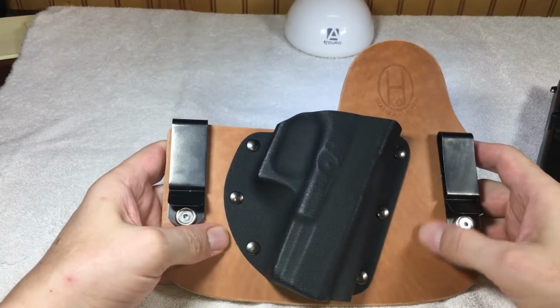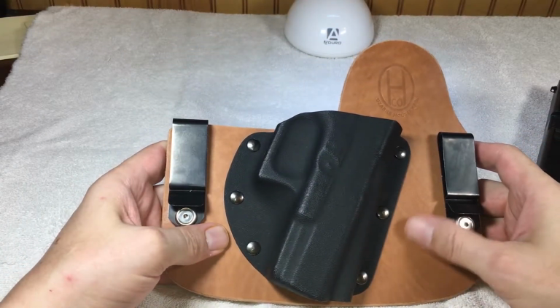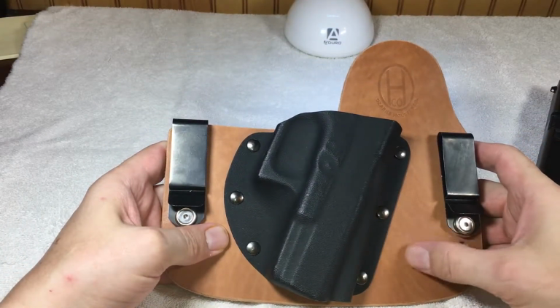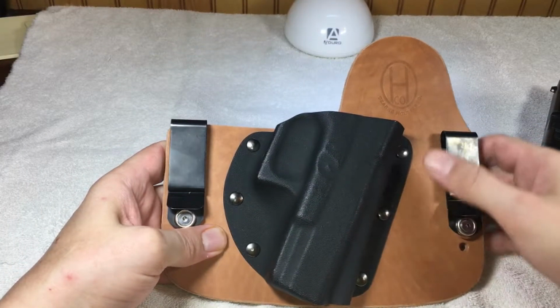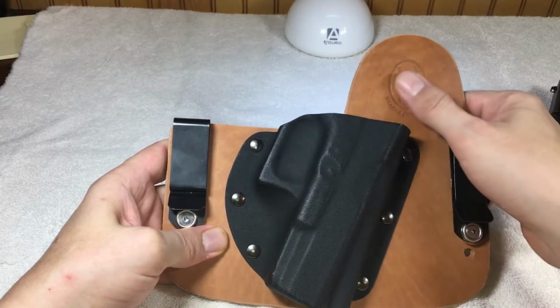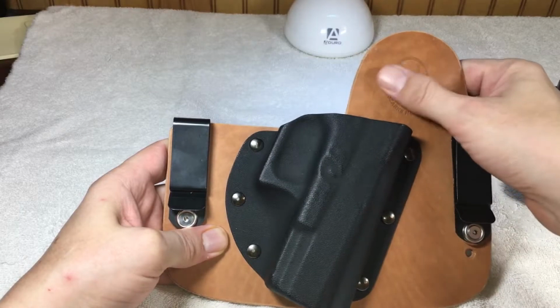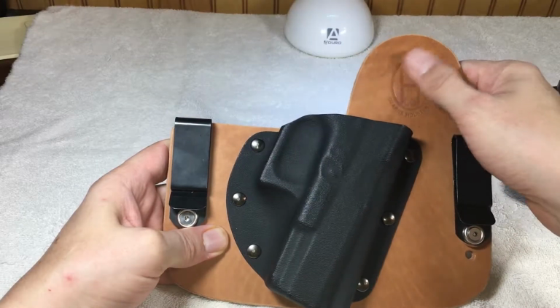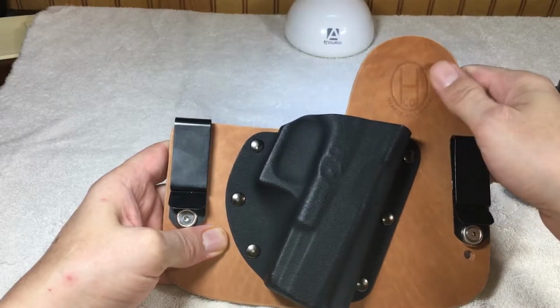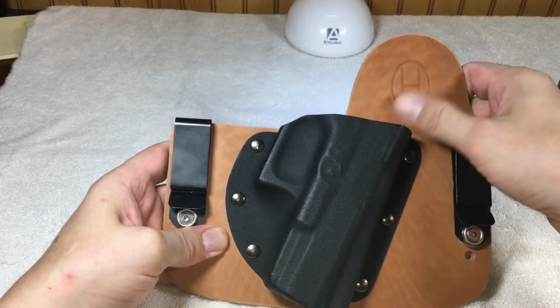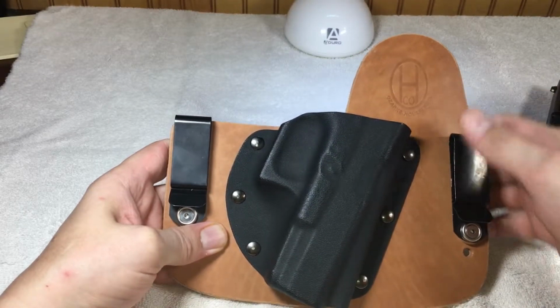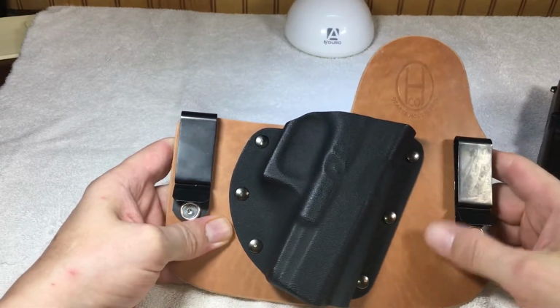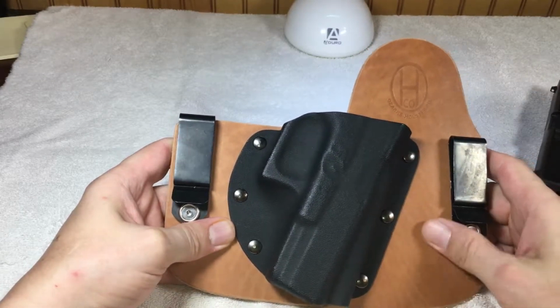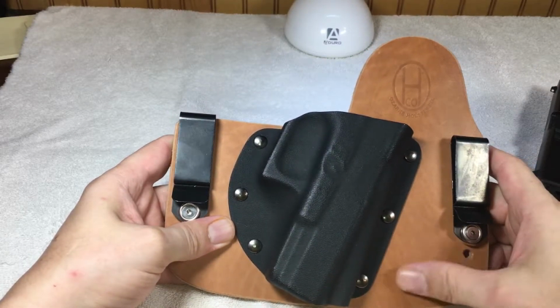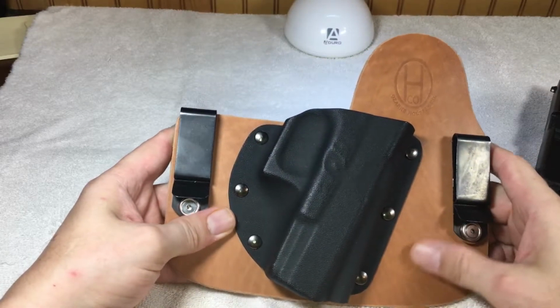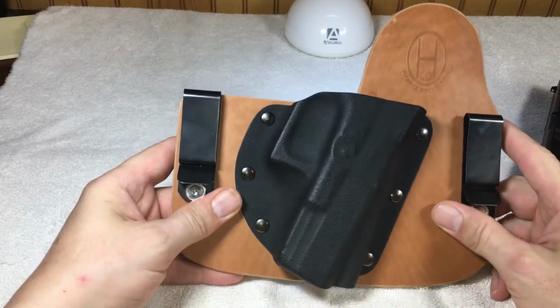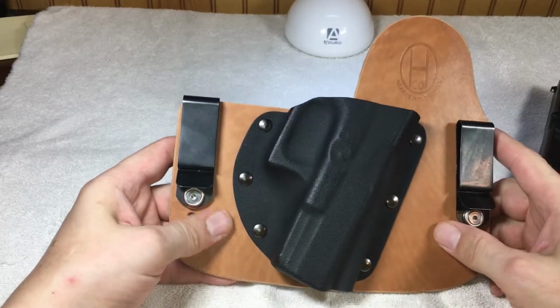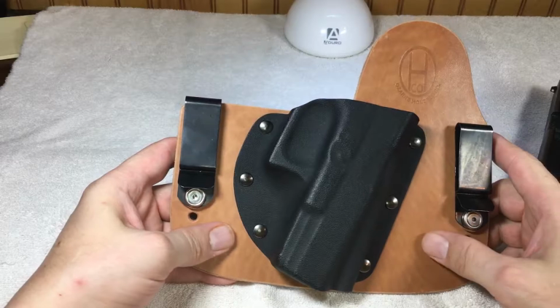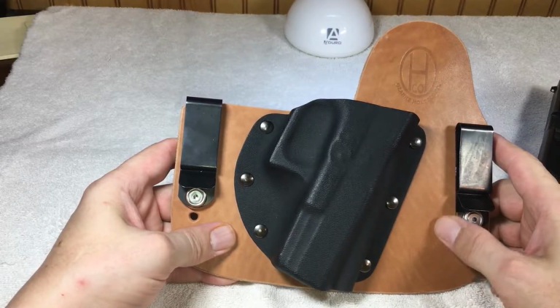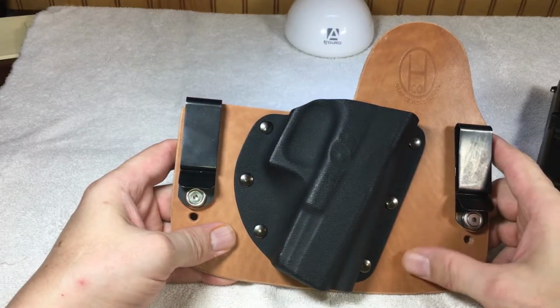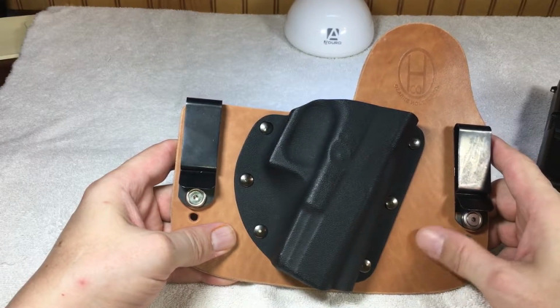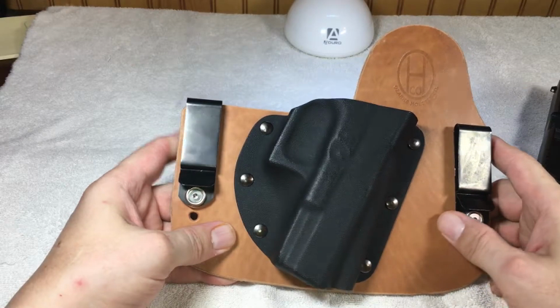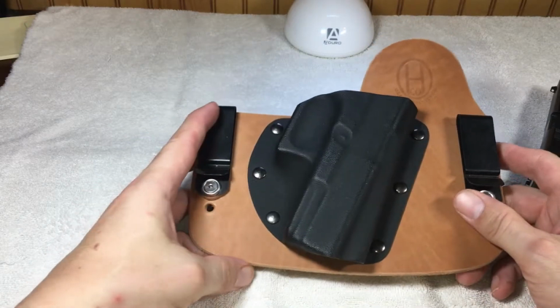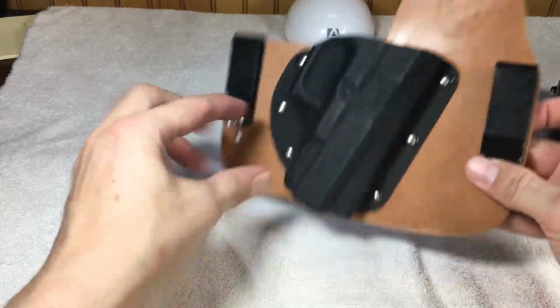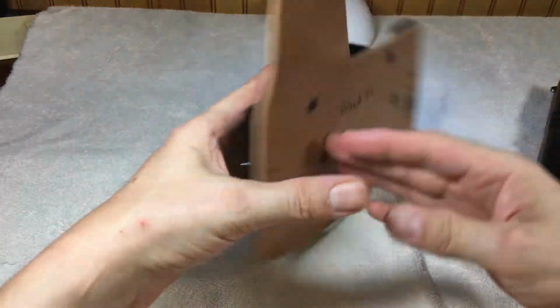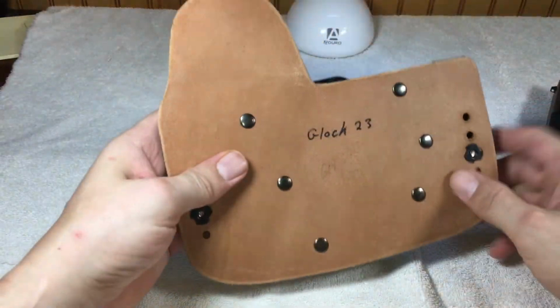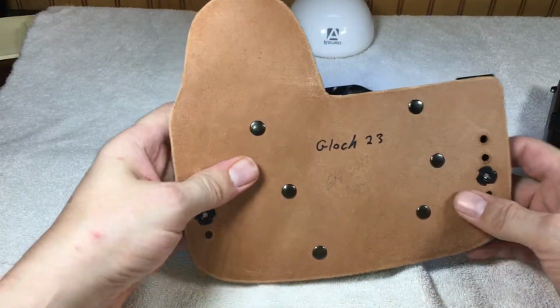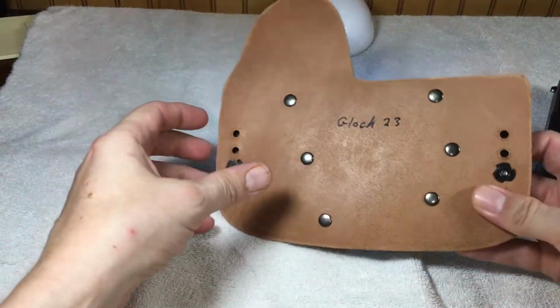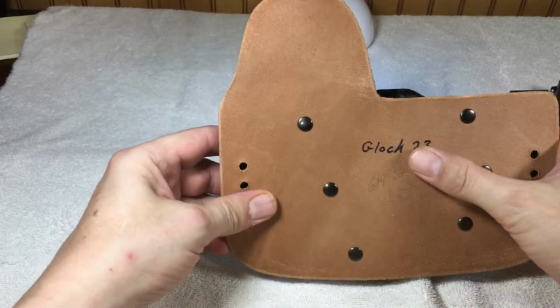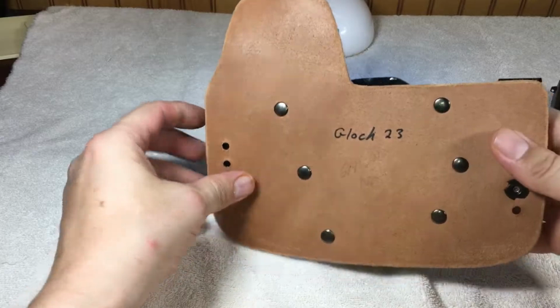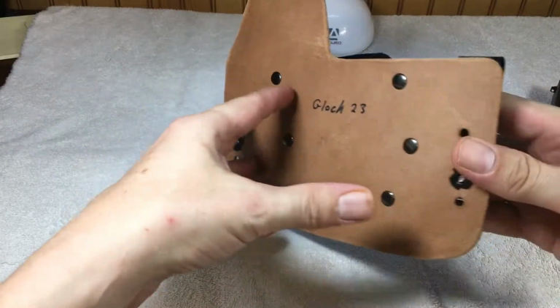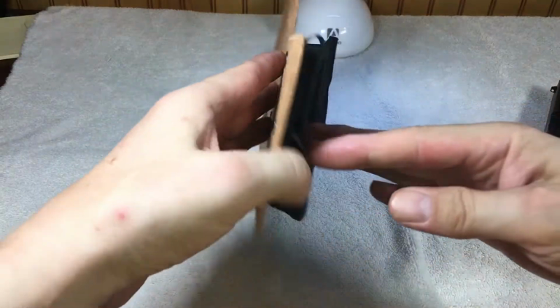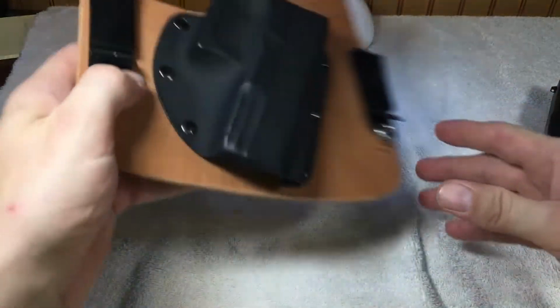This is made of horse hide. Horse hide is a little bit better than cow hide. It retains a little less moisture than what cow hide would retain.